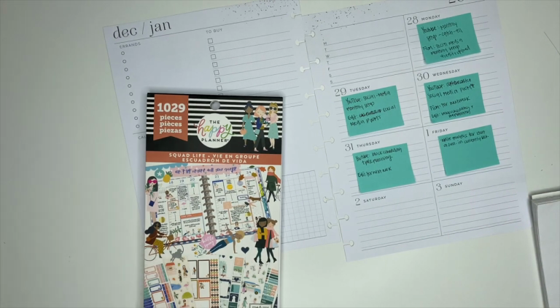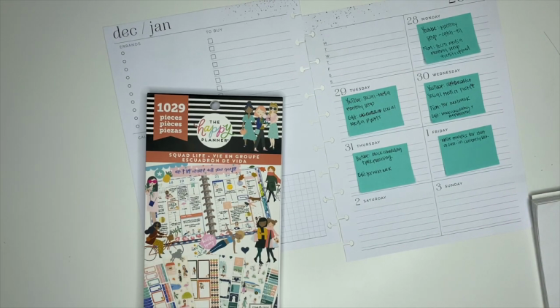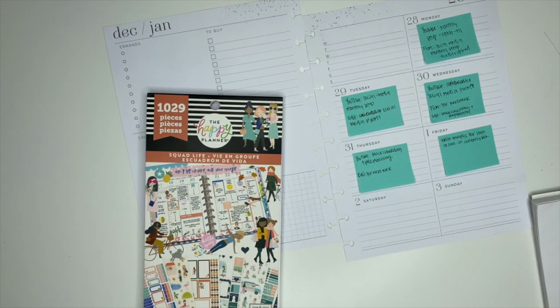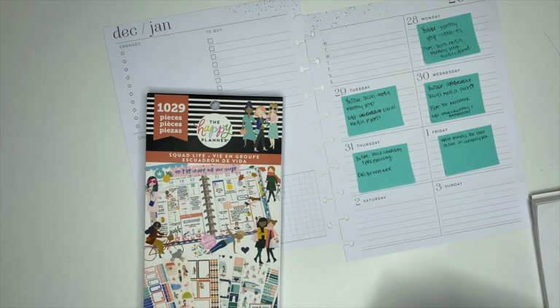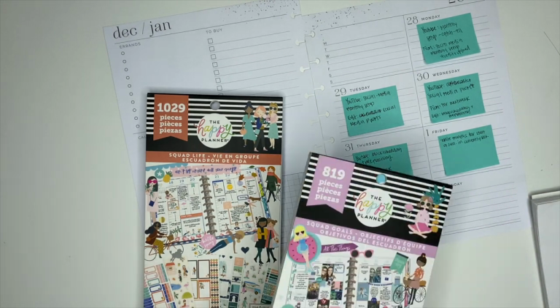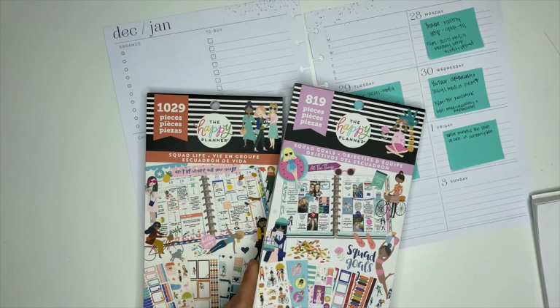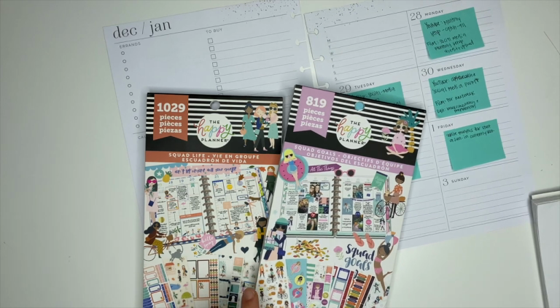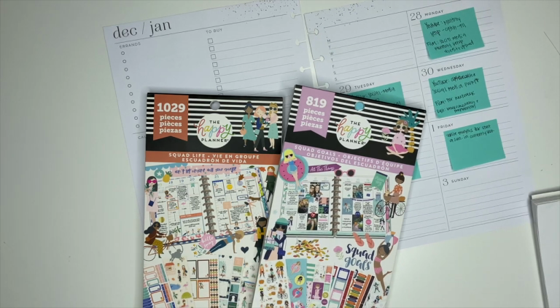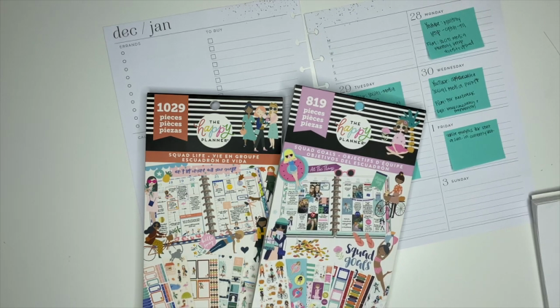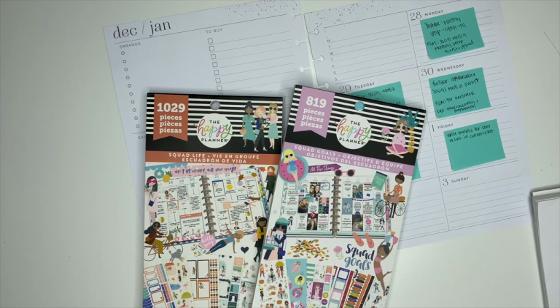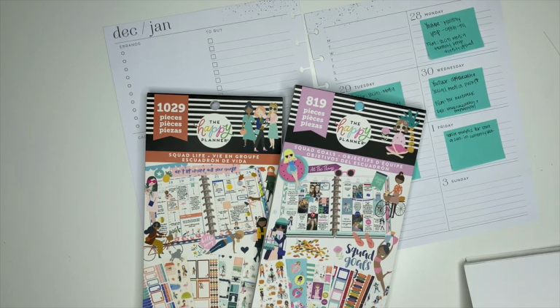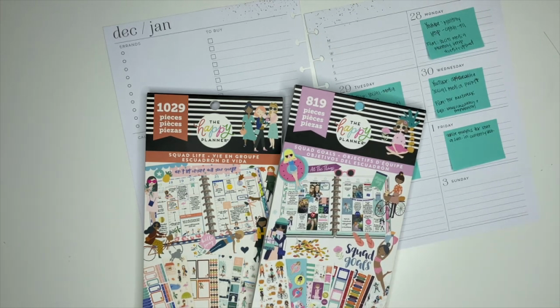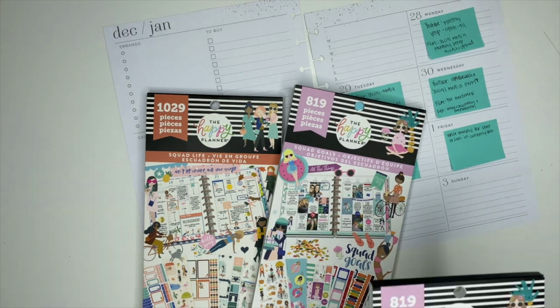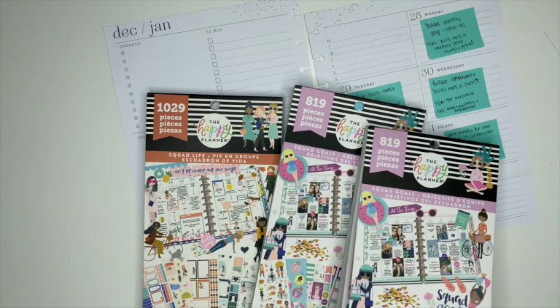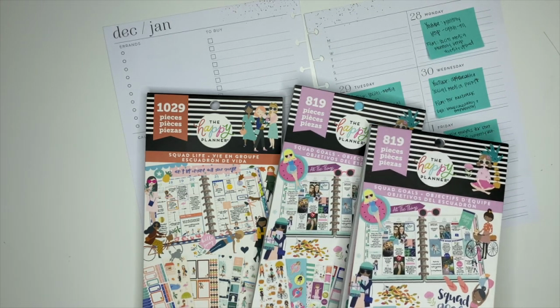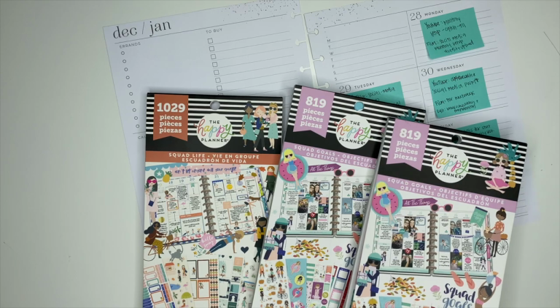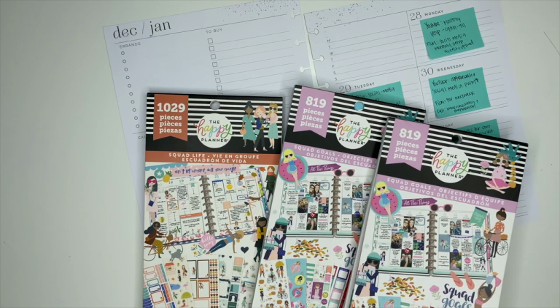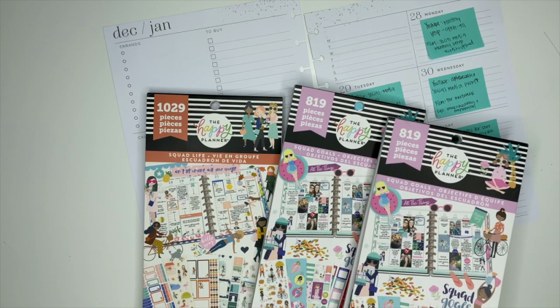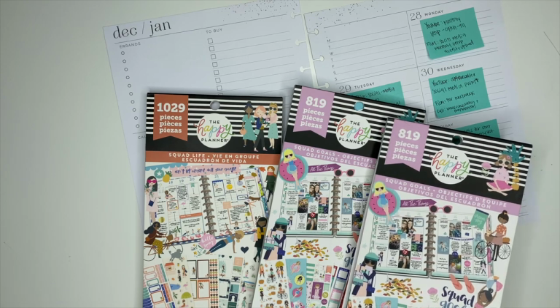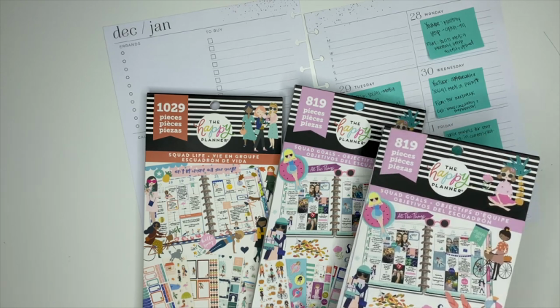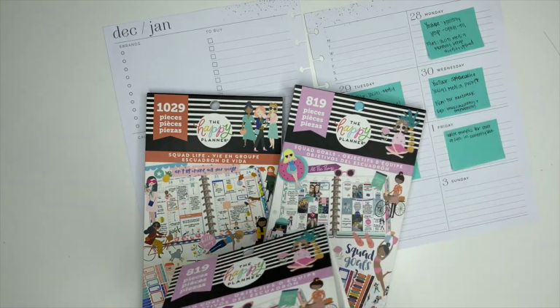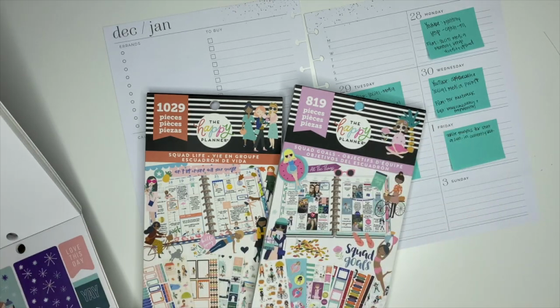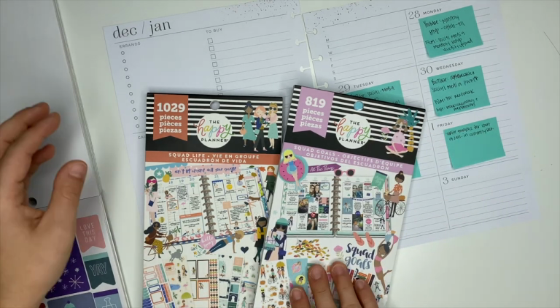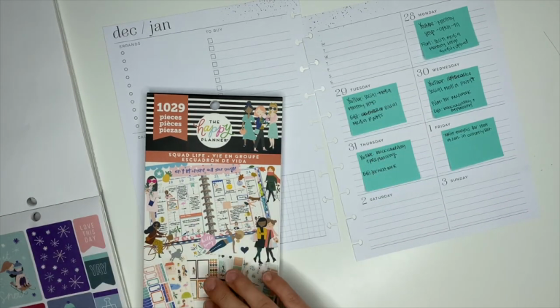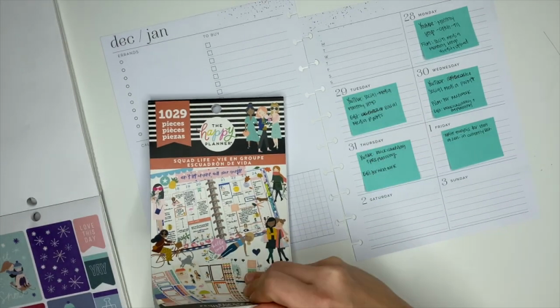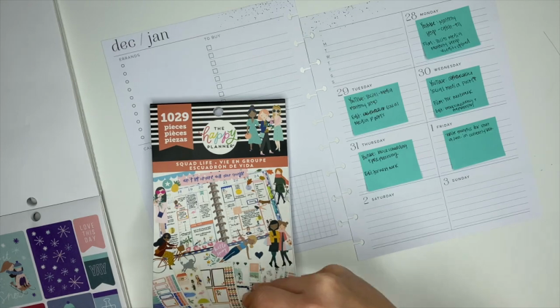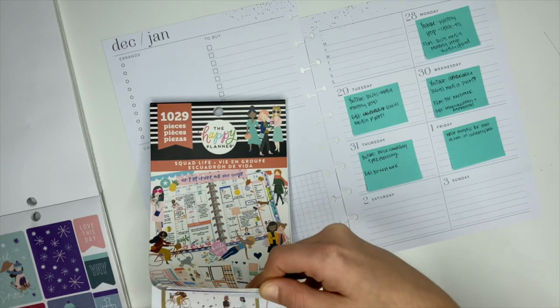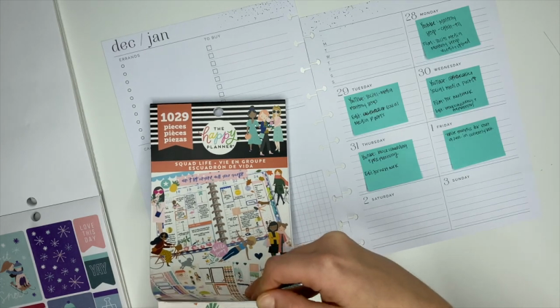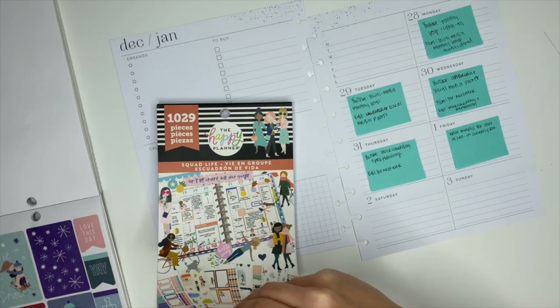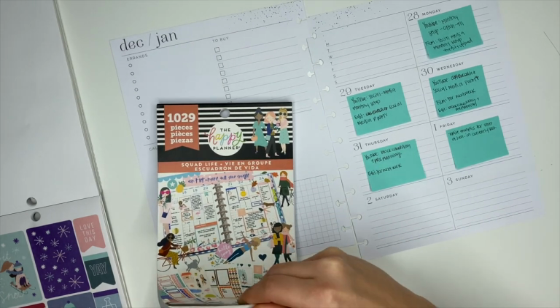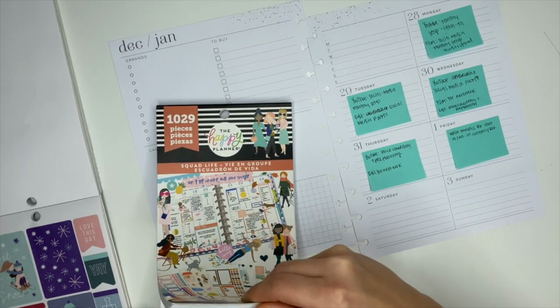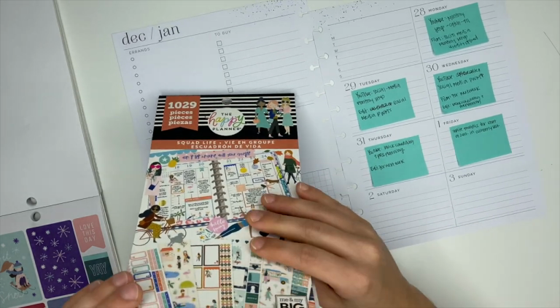The stickers I'm going to be using are the Squad Life and the Squad Goals sticker books. I have two of the Squad Goals sticker books pulled out because I've used a lot of stickers out of both of them, and sometimes it takes a combination of two to get the spread that I'm going for.